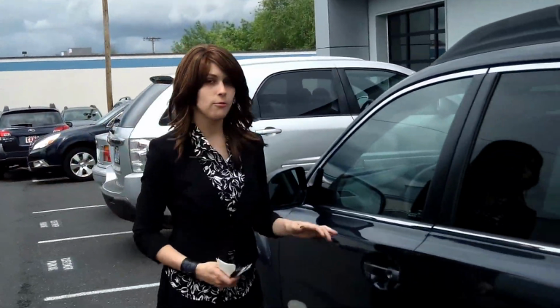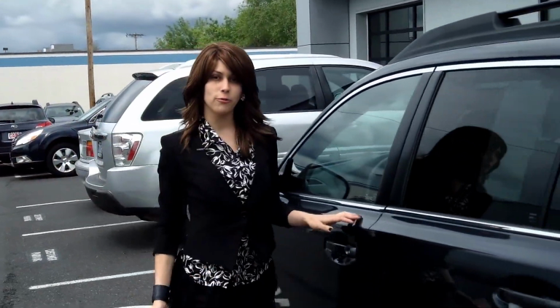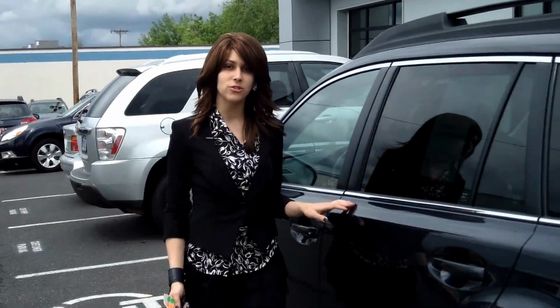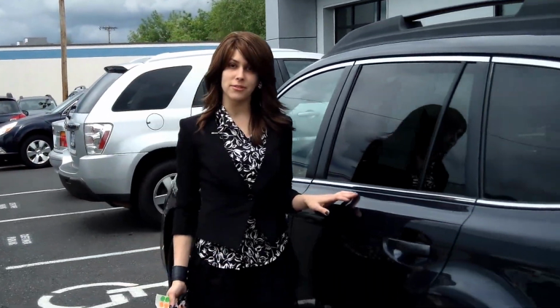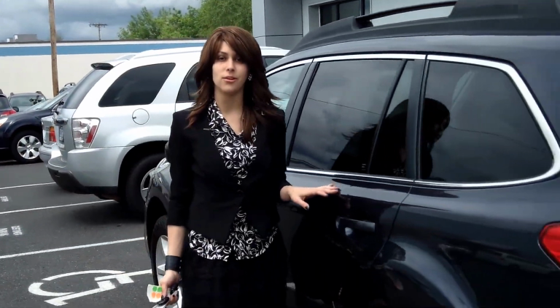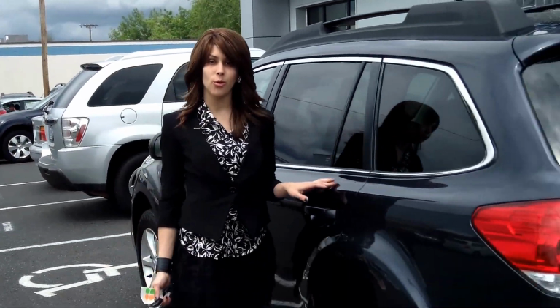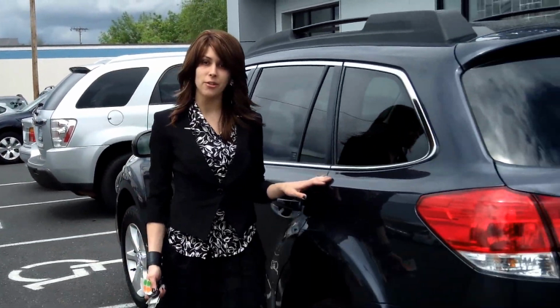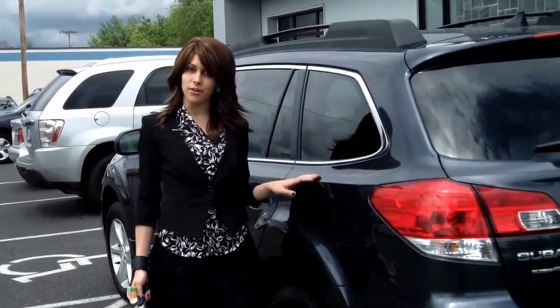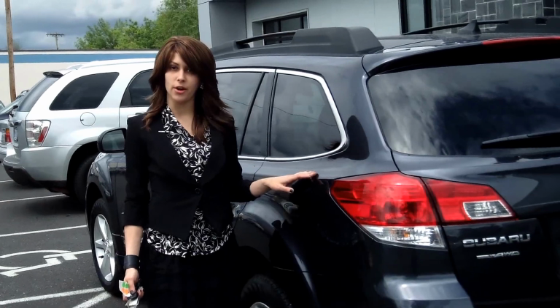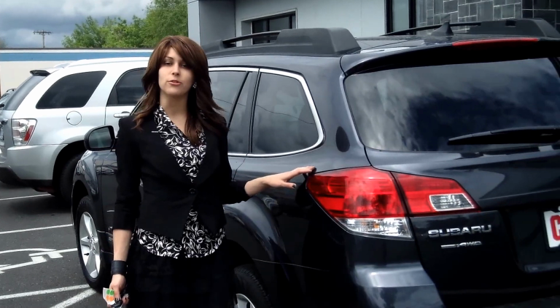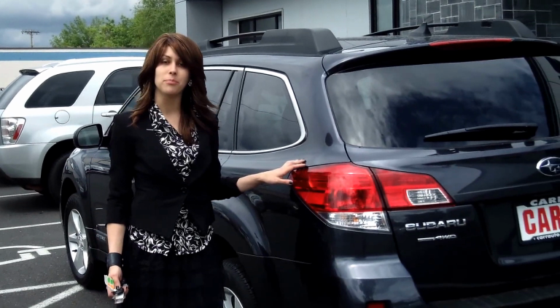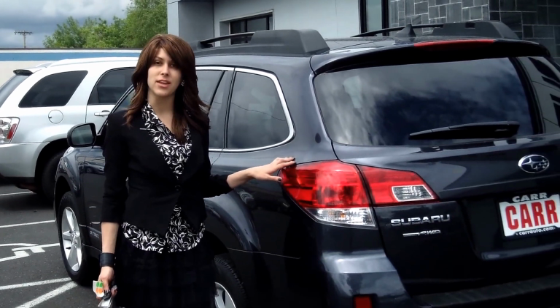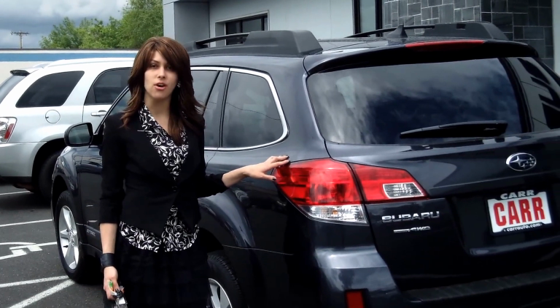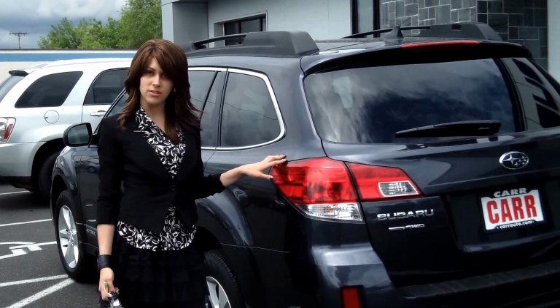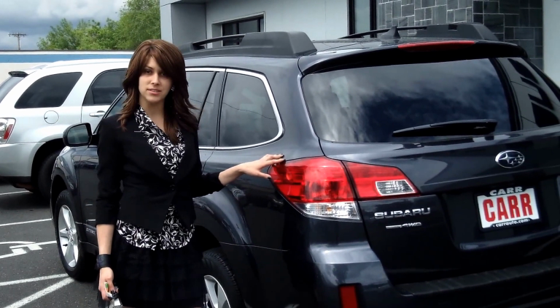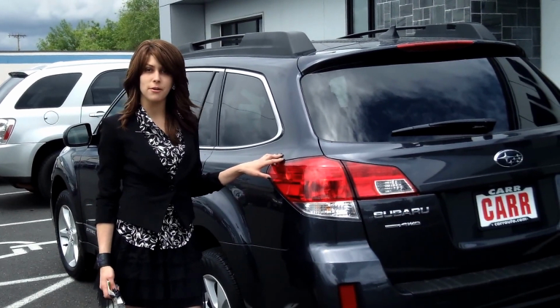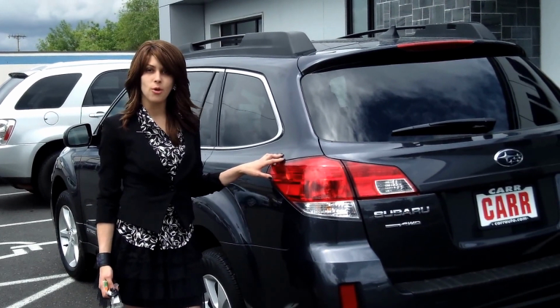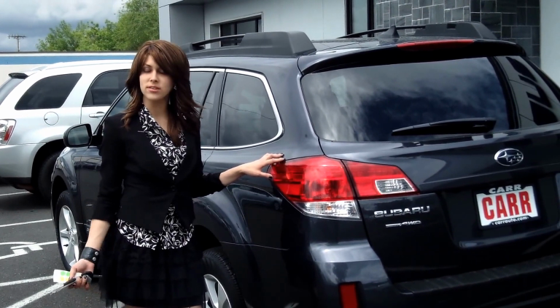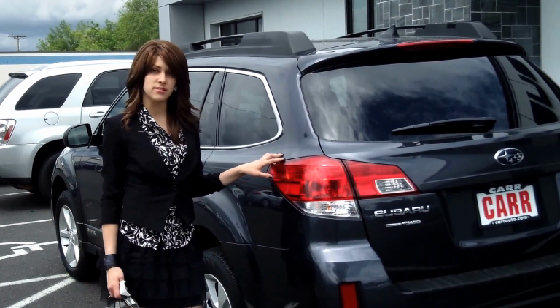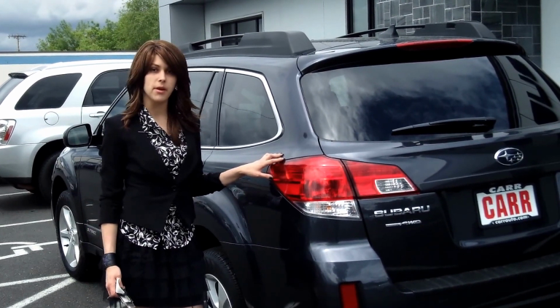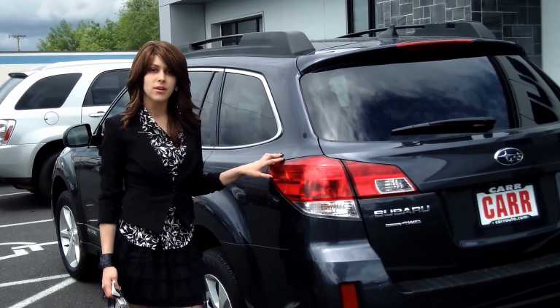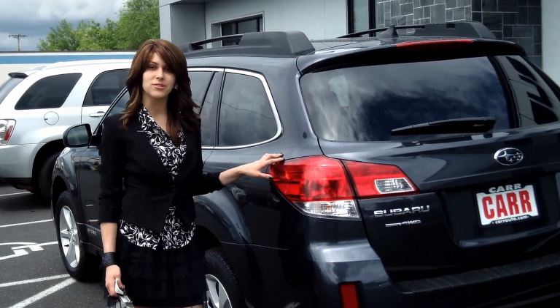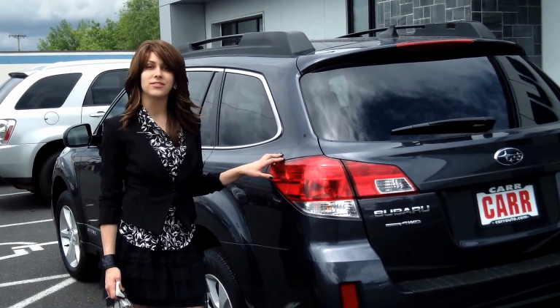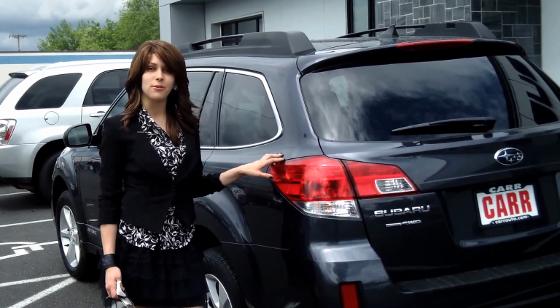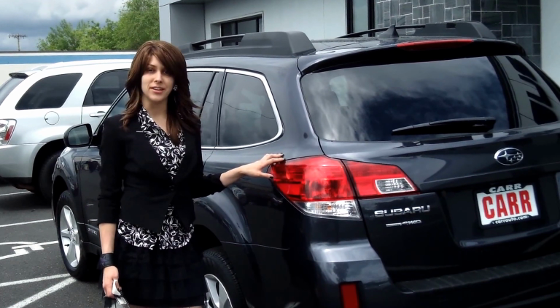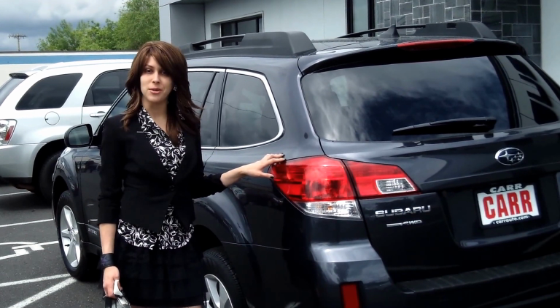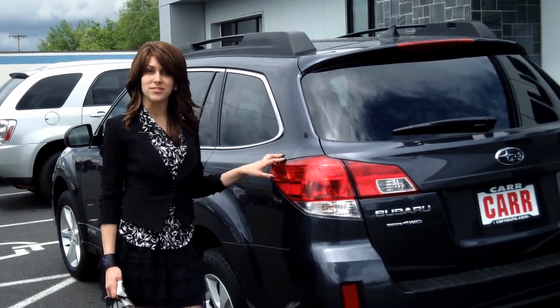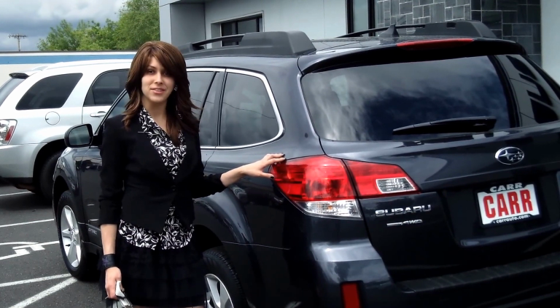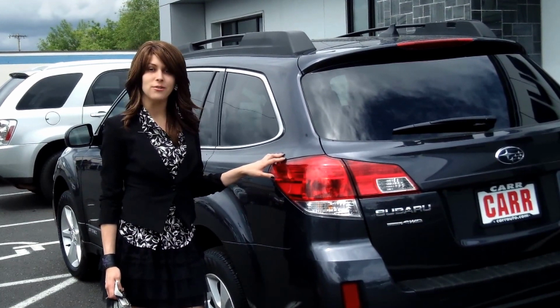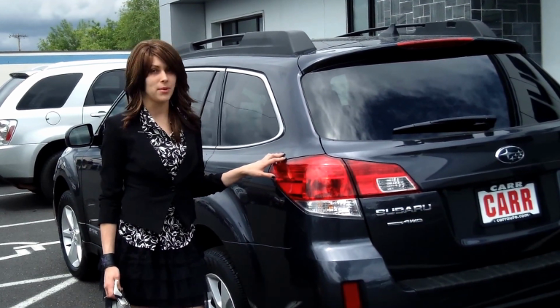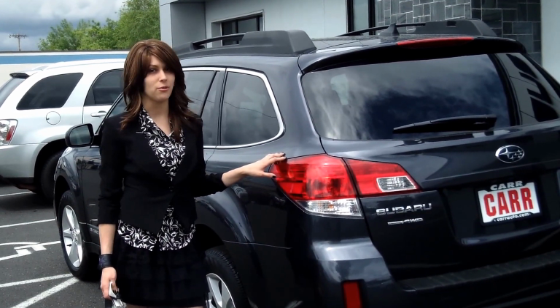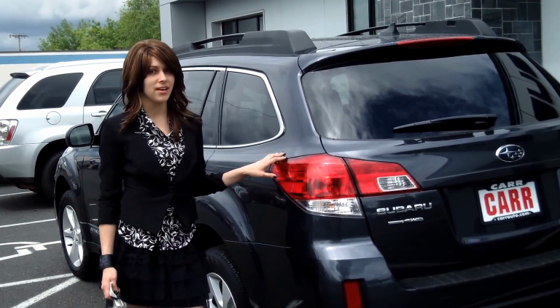For more information on this vehicle or any other vehicle in our inventory, please give us a call on the number listed above or send us an email. Please call us today for our daily internet prices. Thank you and make it a great day.